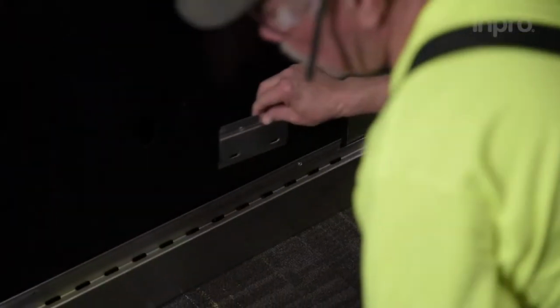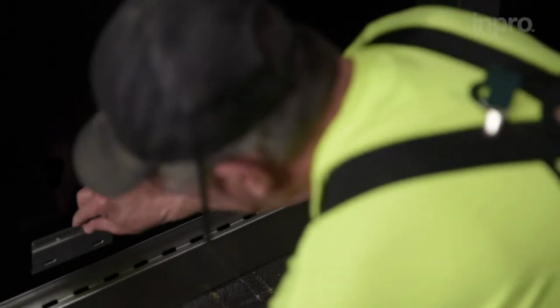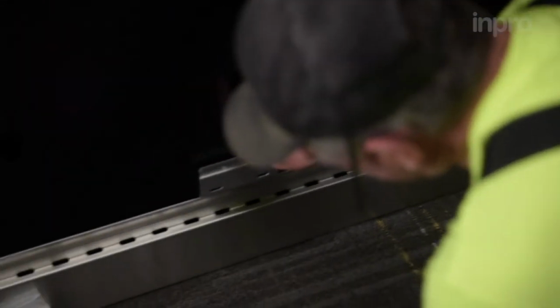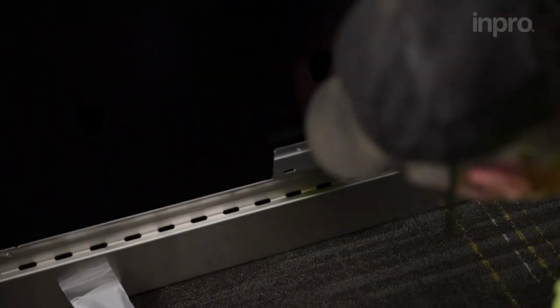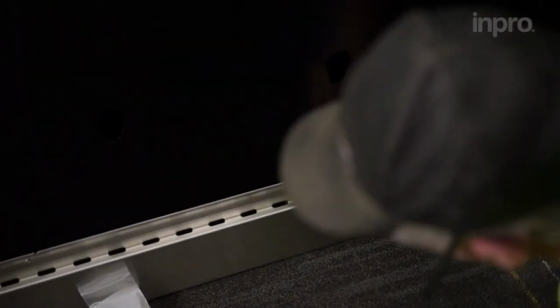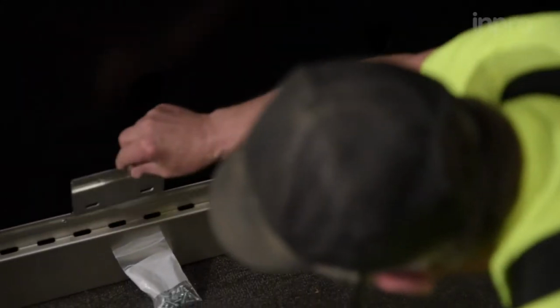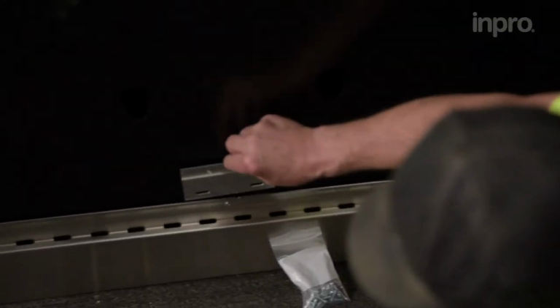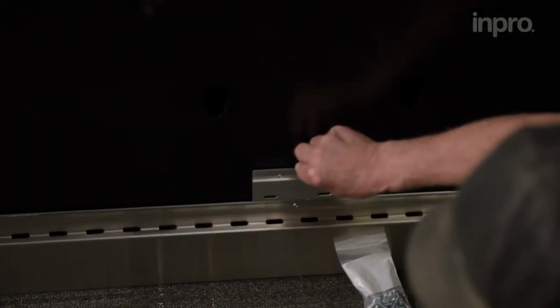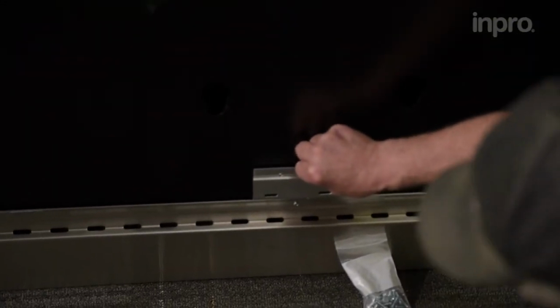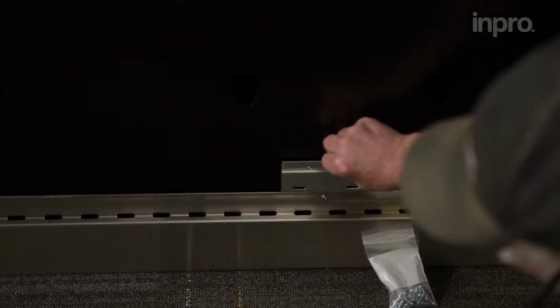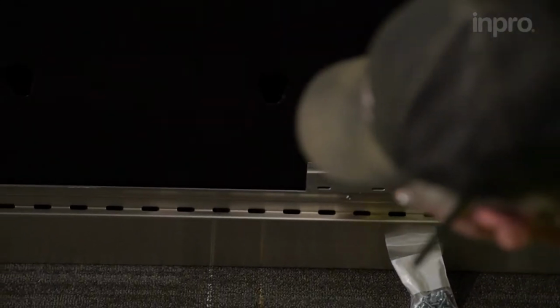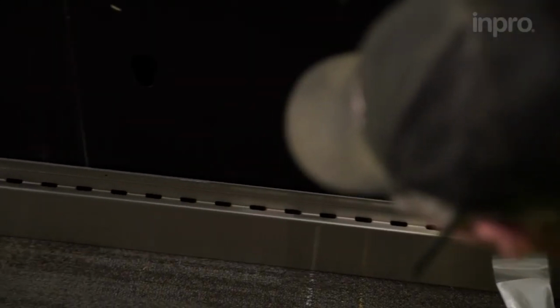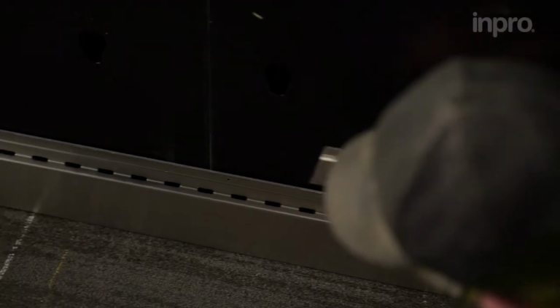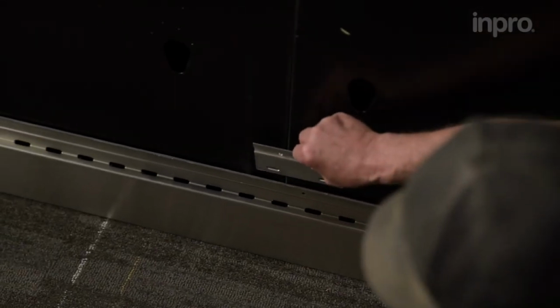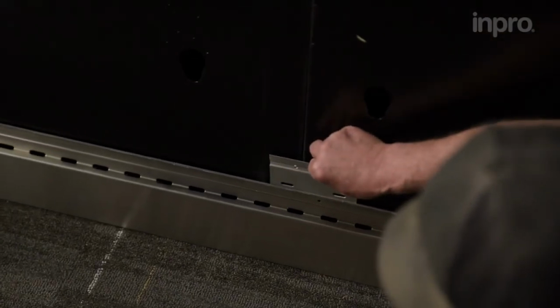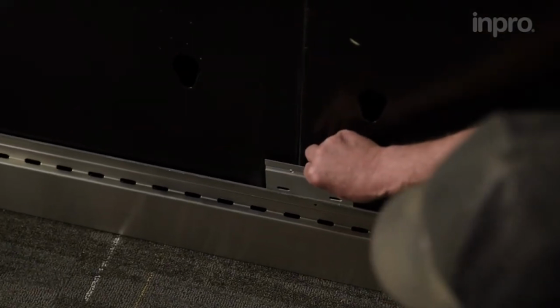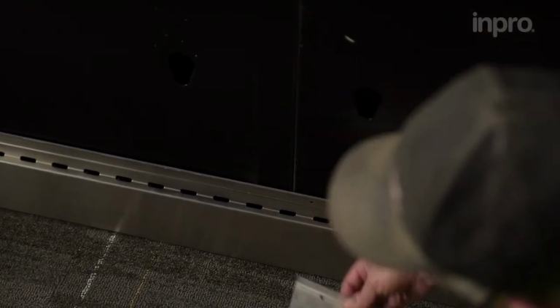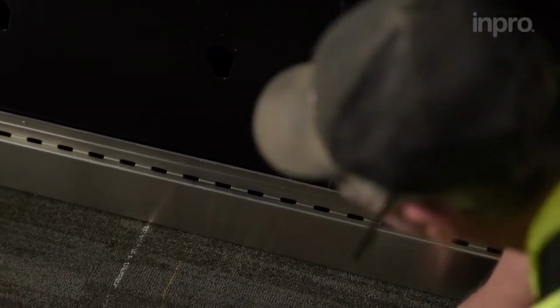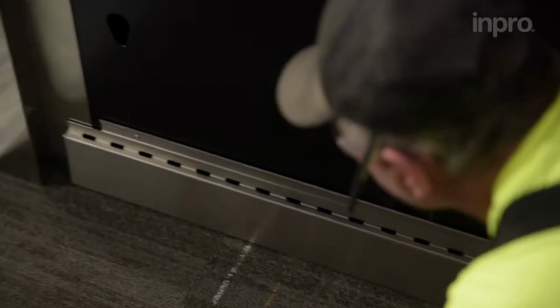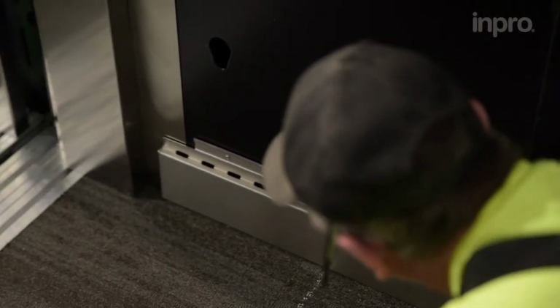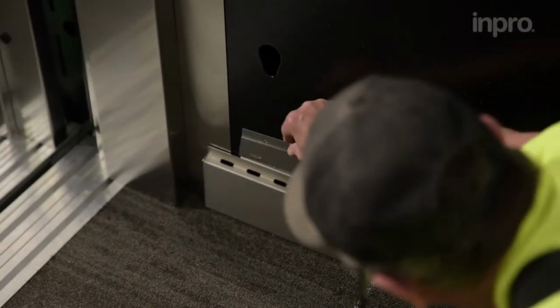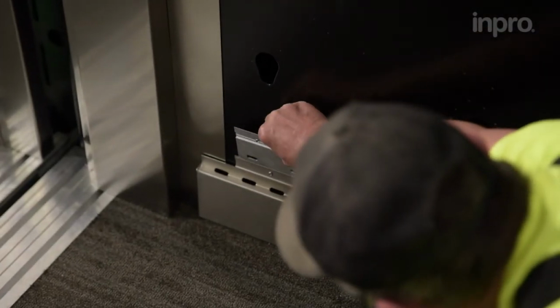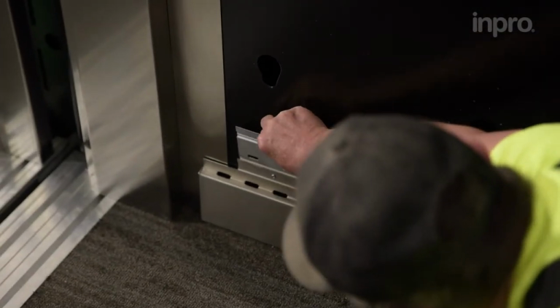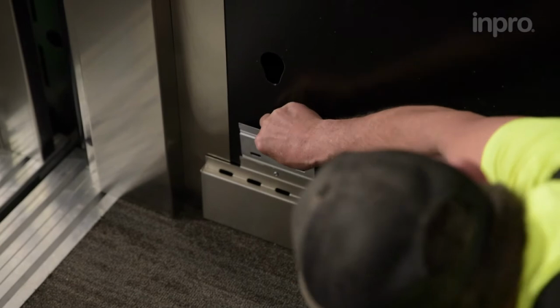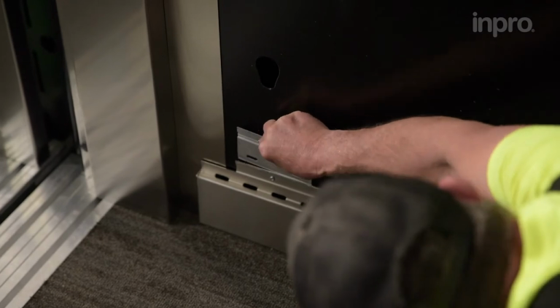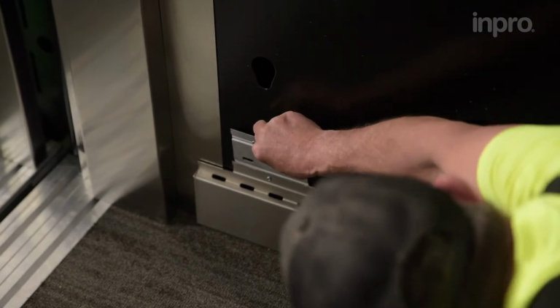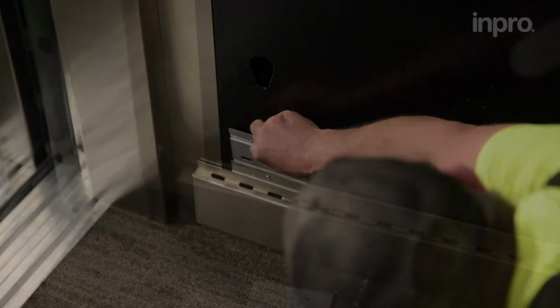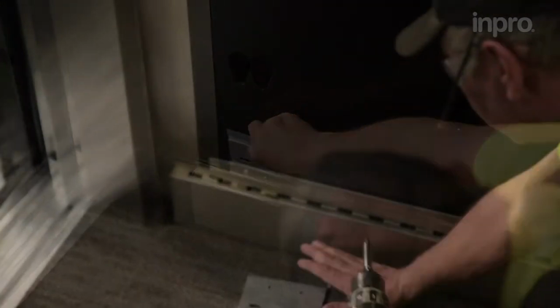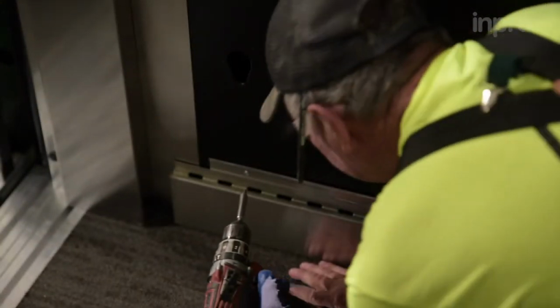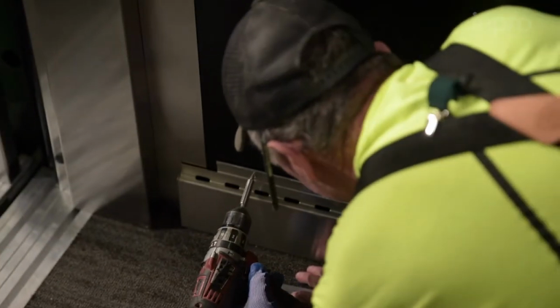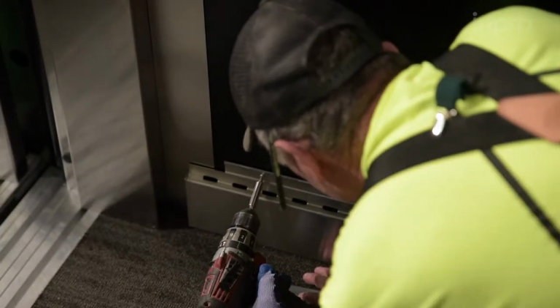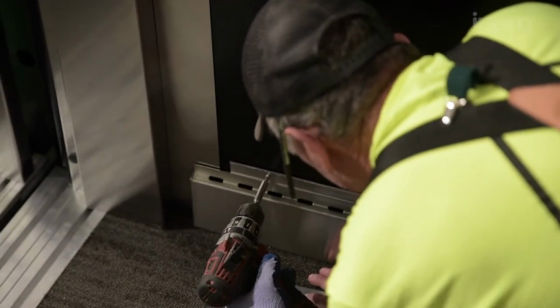Check the clearance for panel clip installation. For areas with tight clearance, back the screw out a half turn.